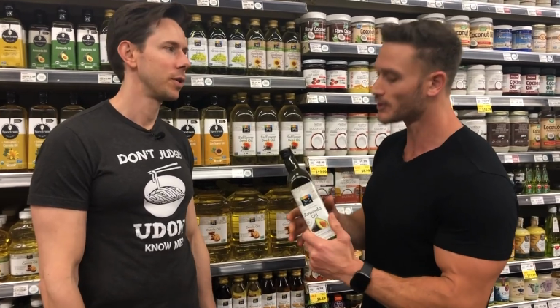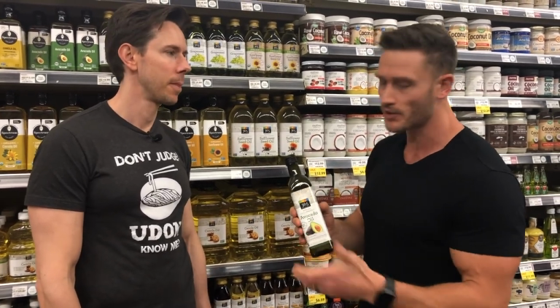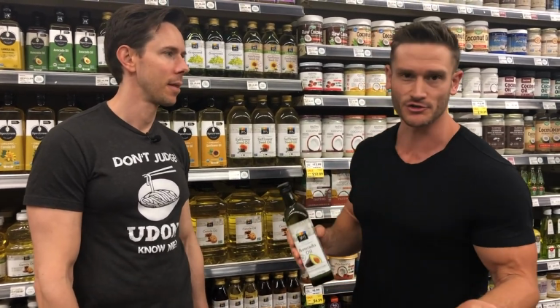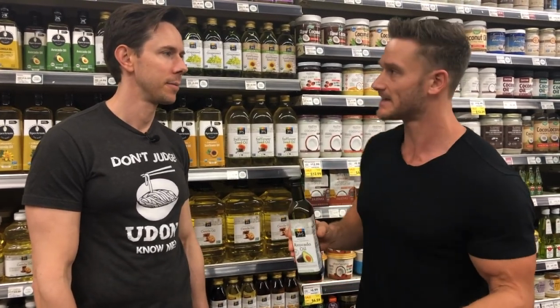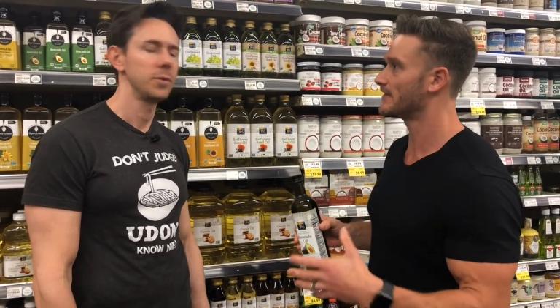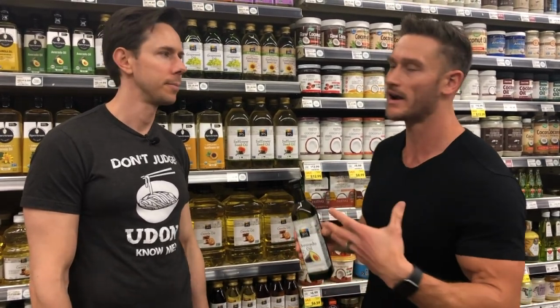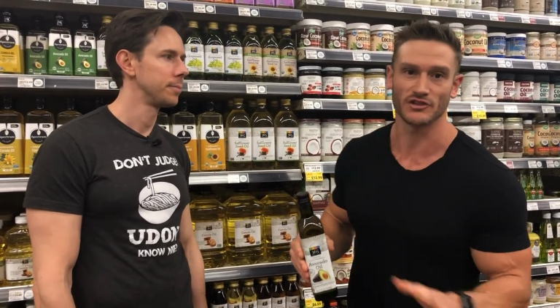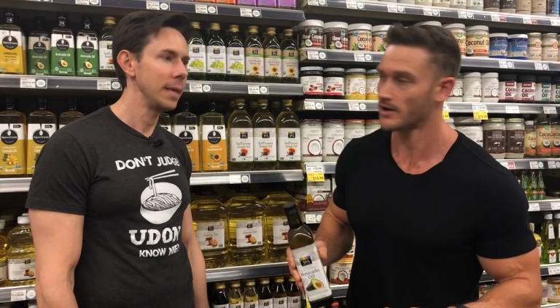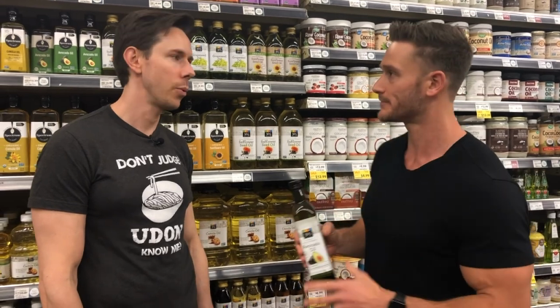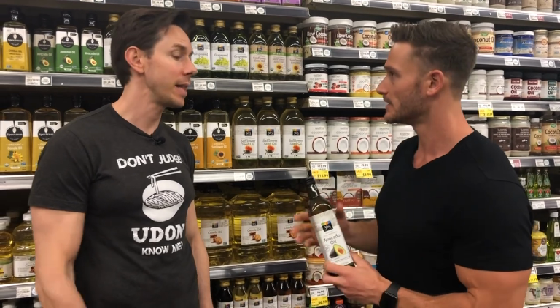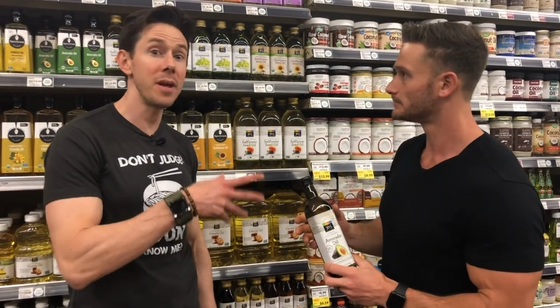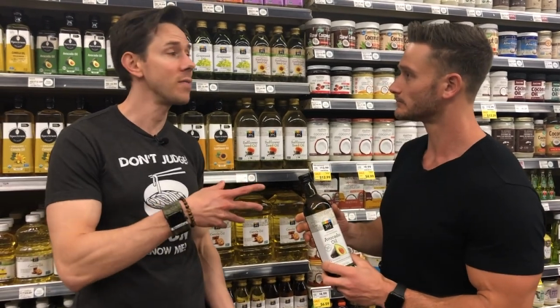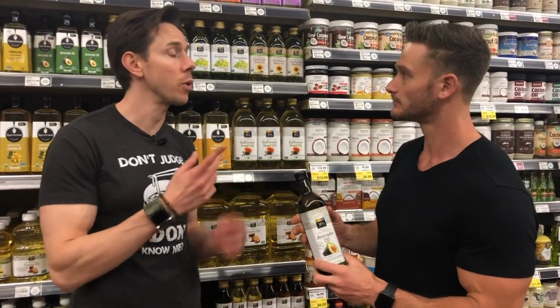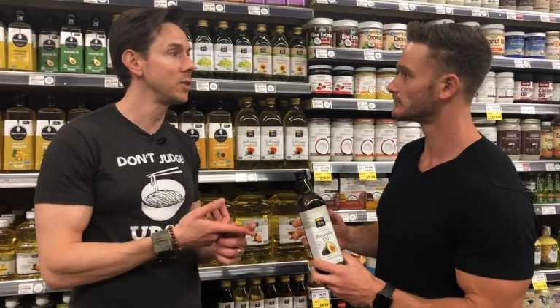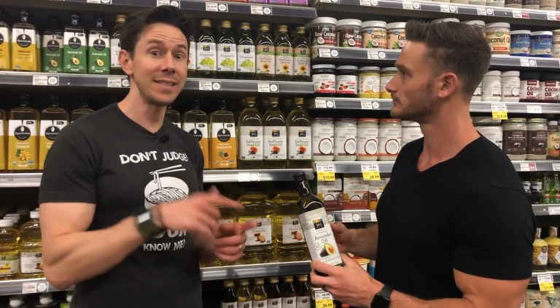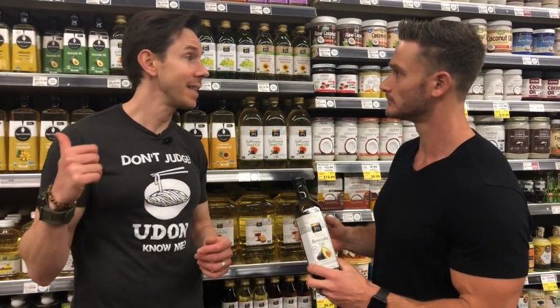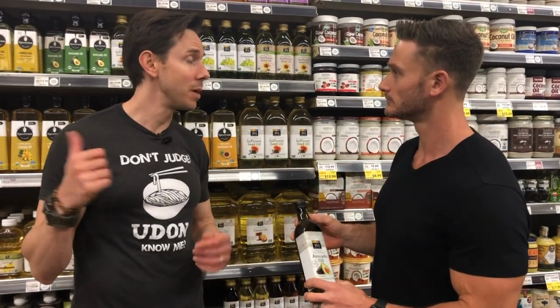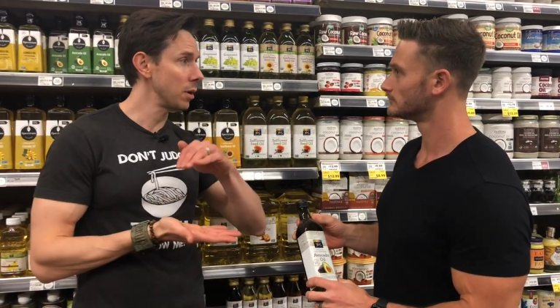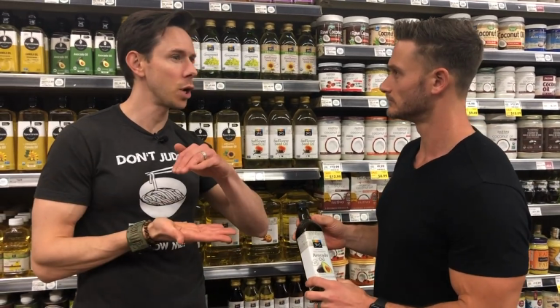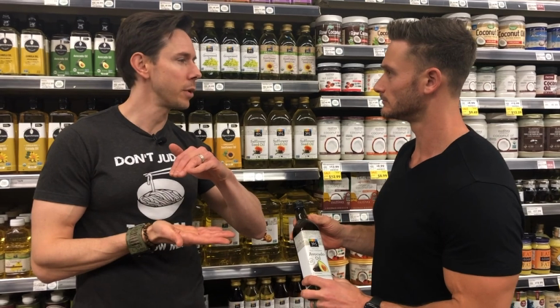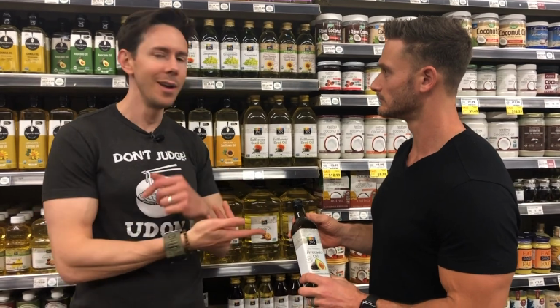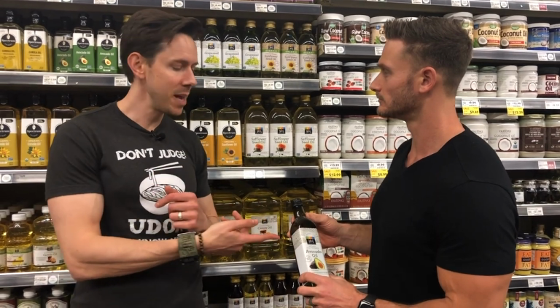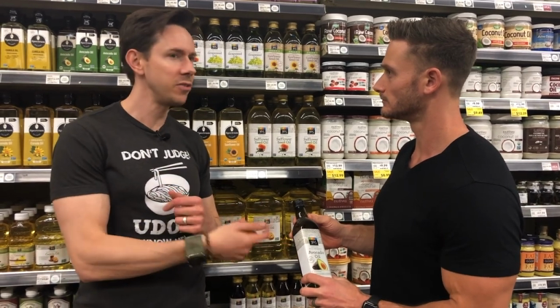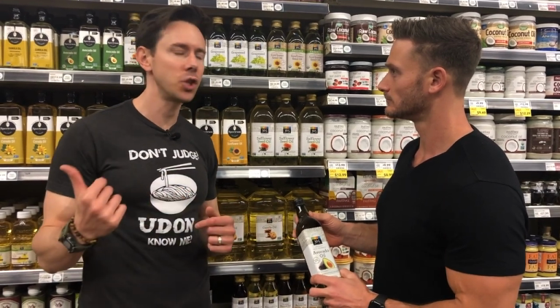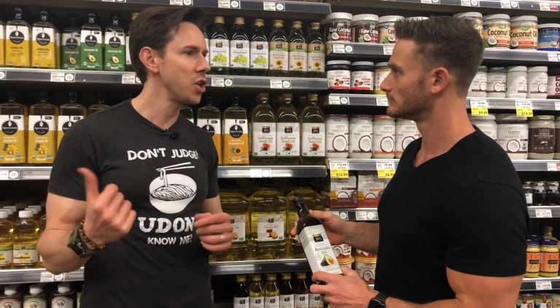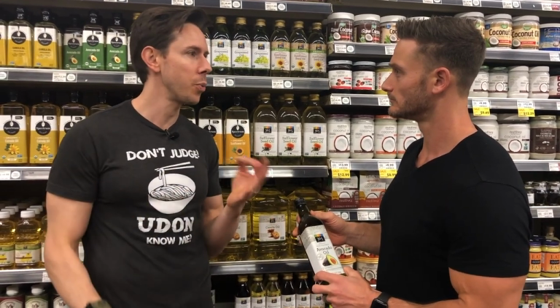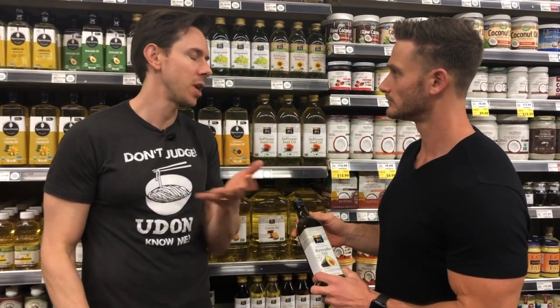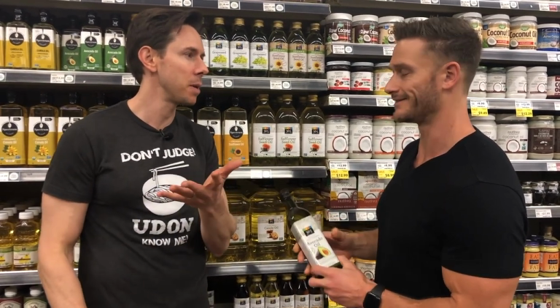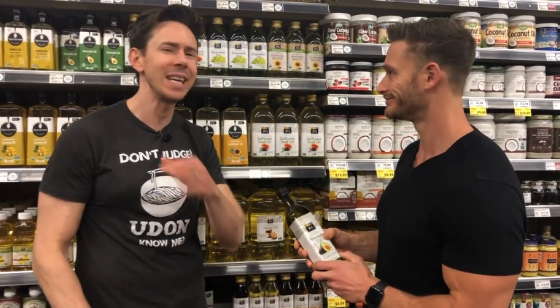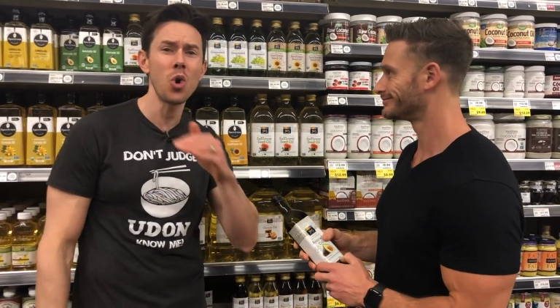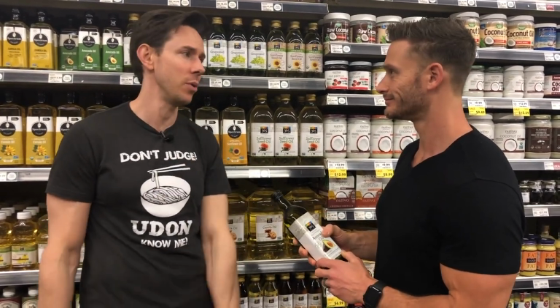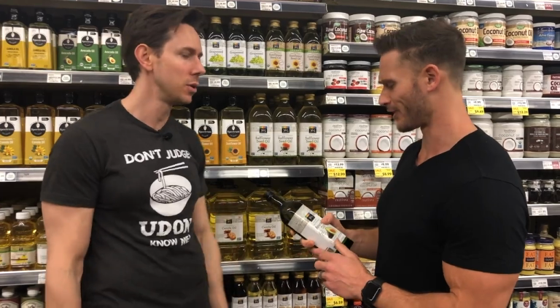It's also perfect to just drizzle on a salad if you don't want to change the flavor. And if you want to make your own avocado oil mayonnaise instead of paying nine bucks for a jar of Primal Kitchen, you can make it with this and a pasture-raised egg yolk for about $3. There's a recipe on the blog — it's so easy.